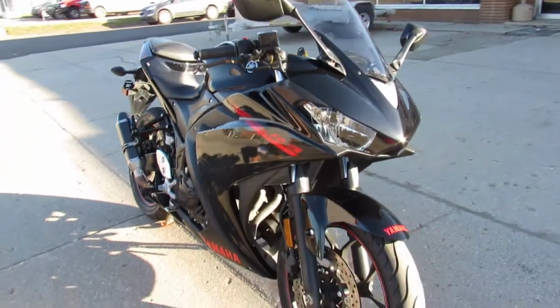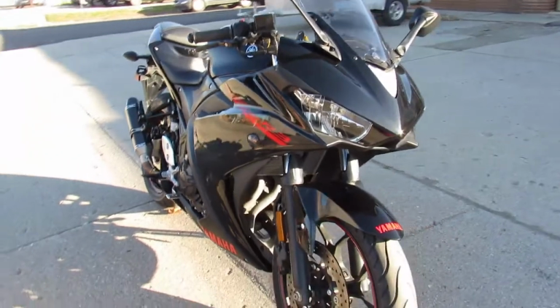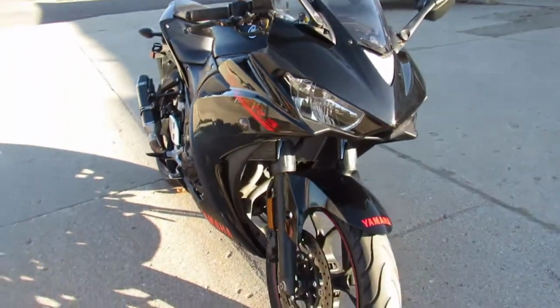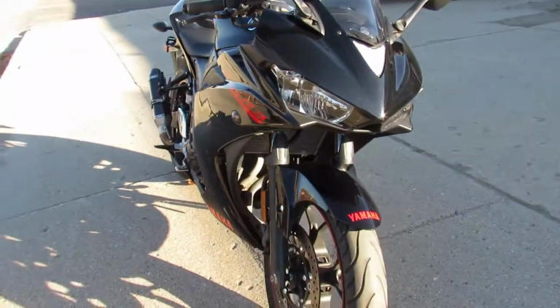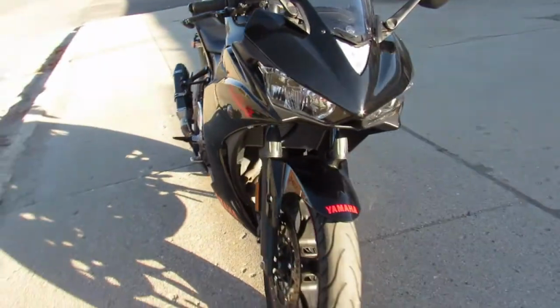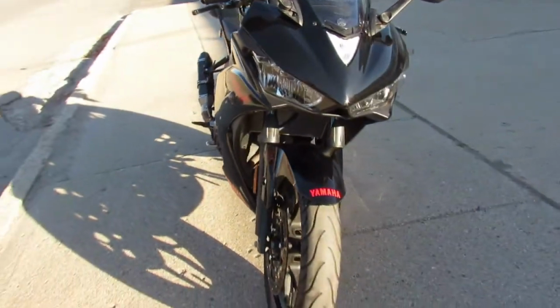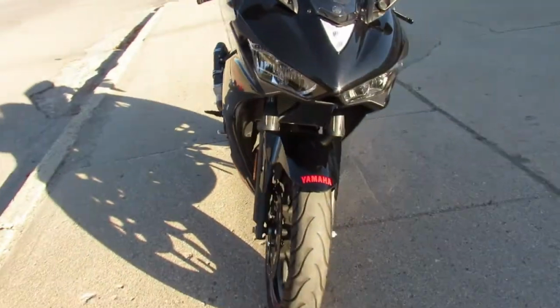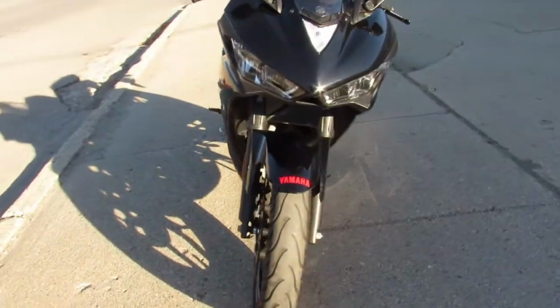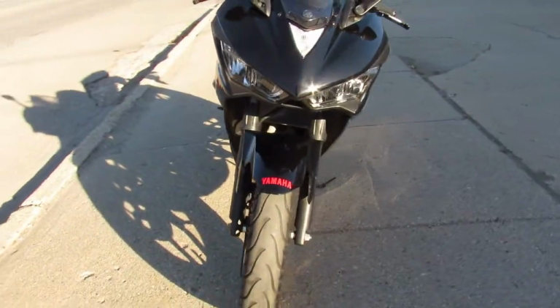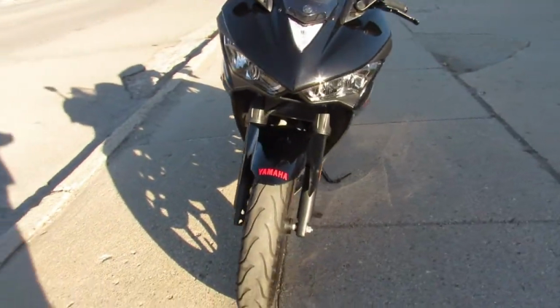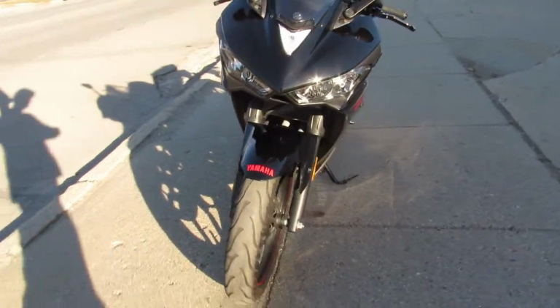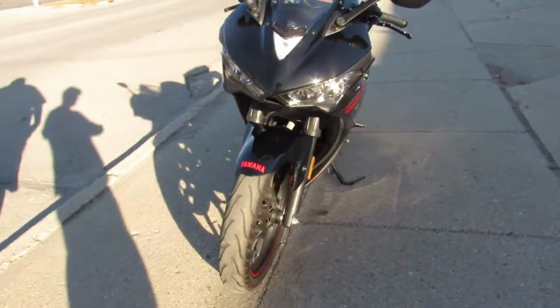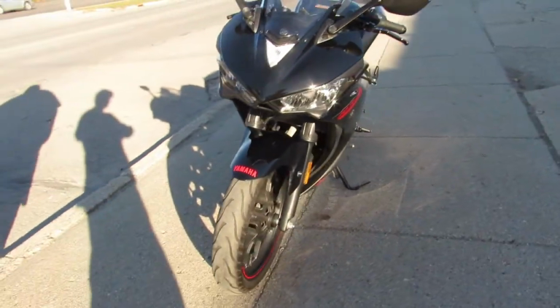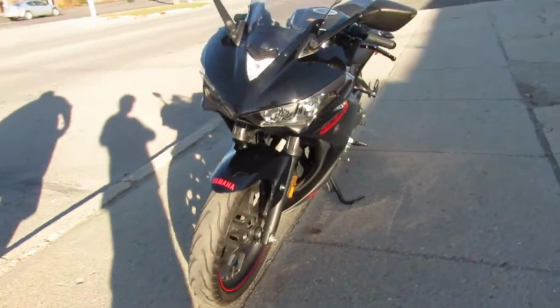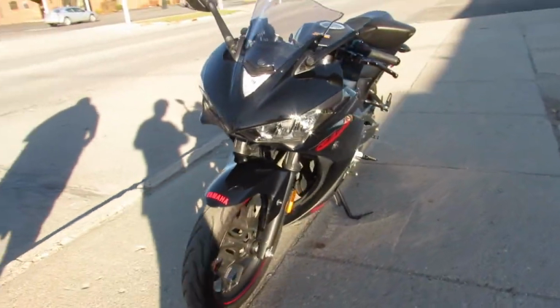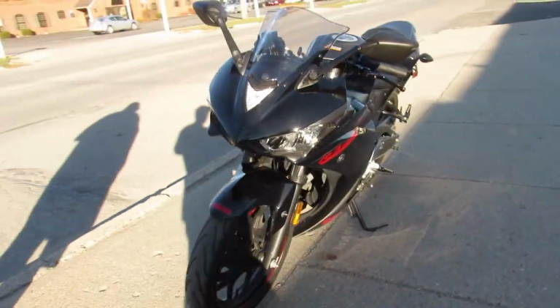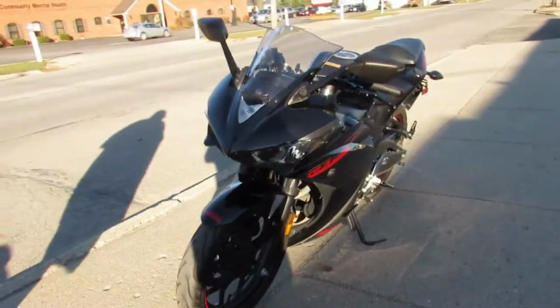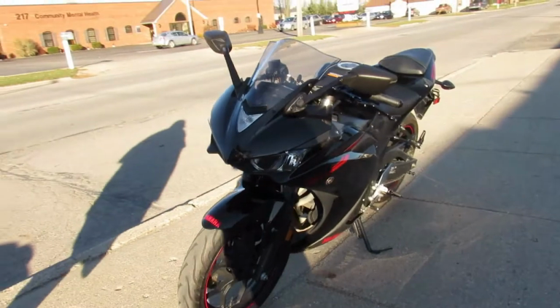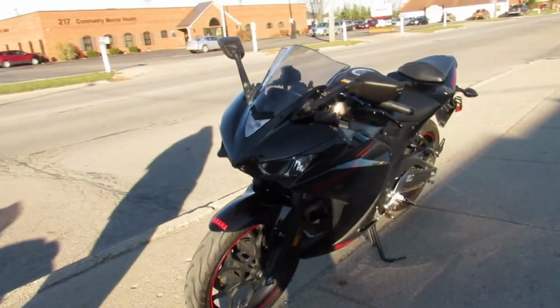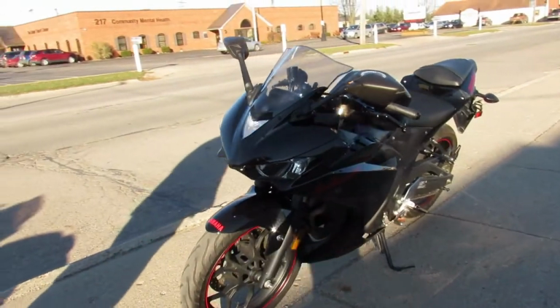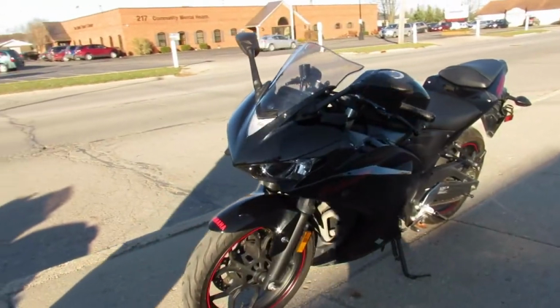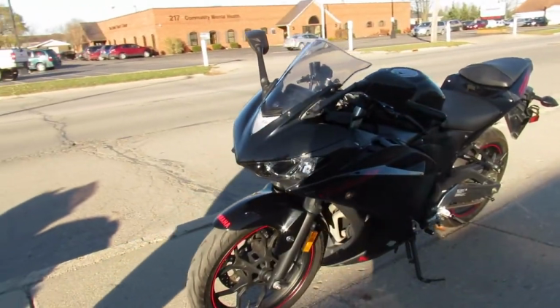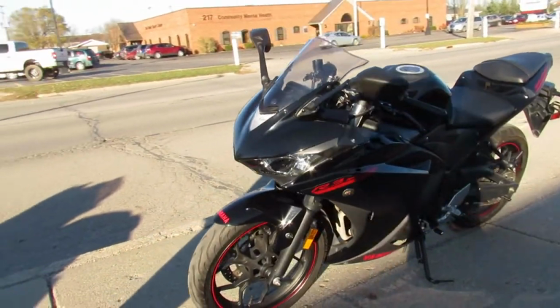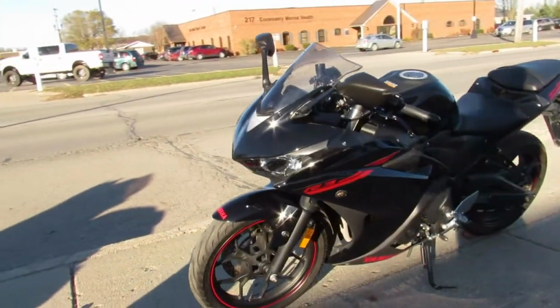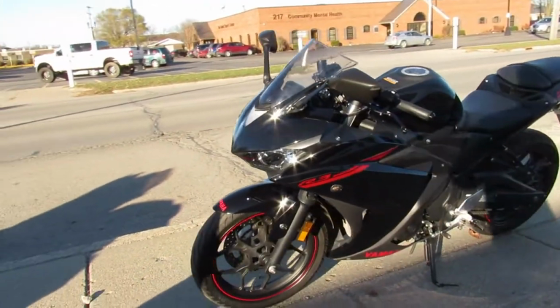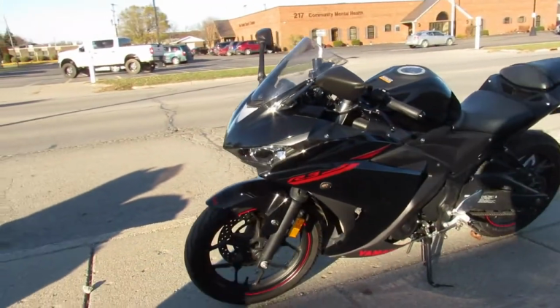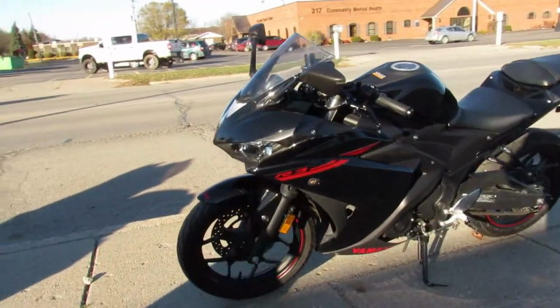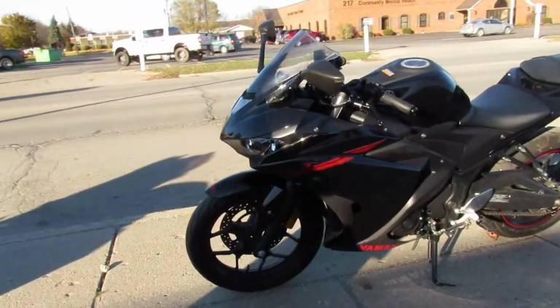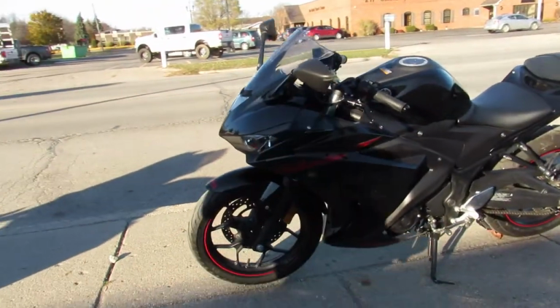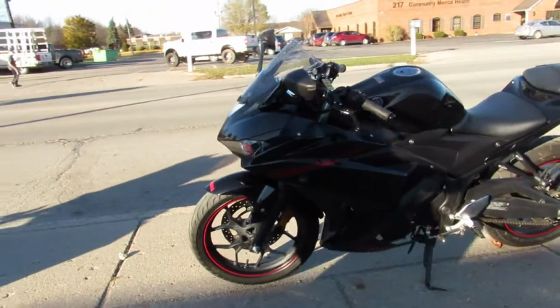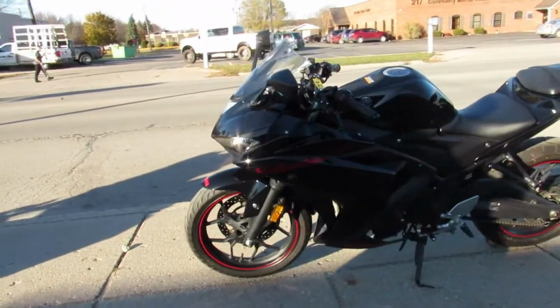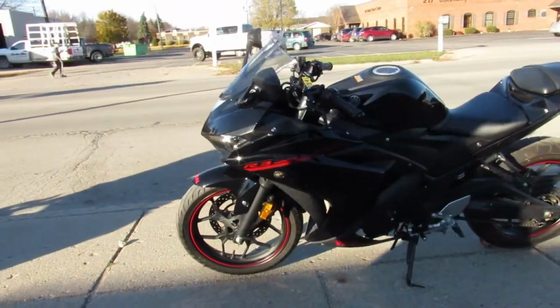This one here is a 2015 R3 in the Raven edition for sale. It's got the CRG levers, carbon fiber exhaust — a sharp bike with low miles on it.